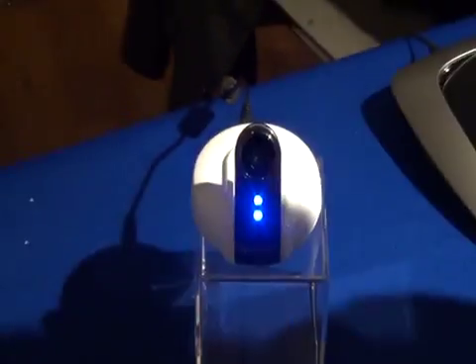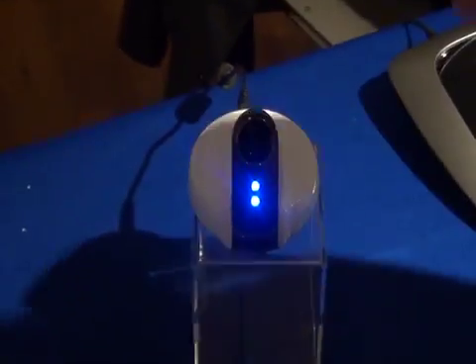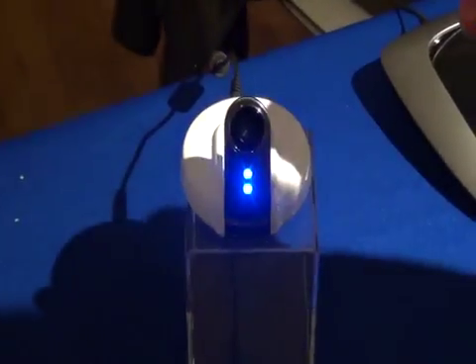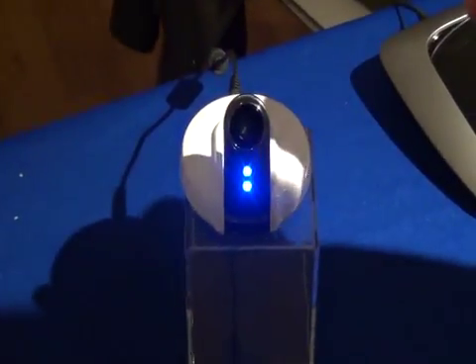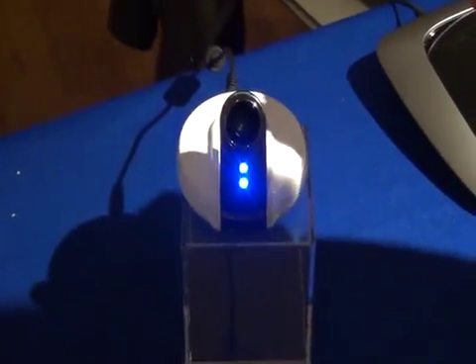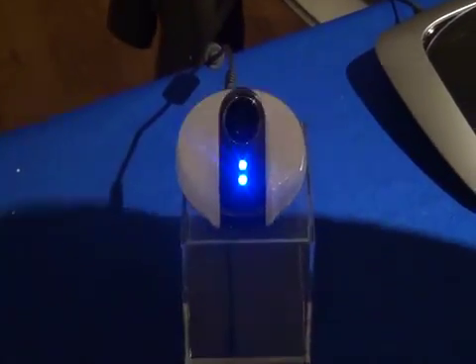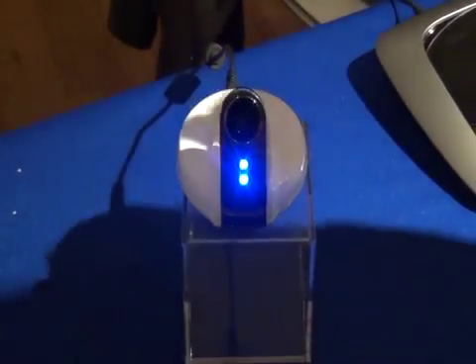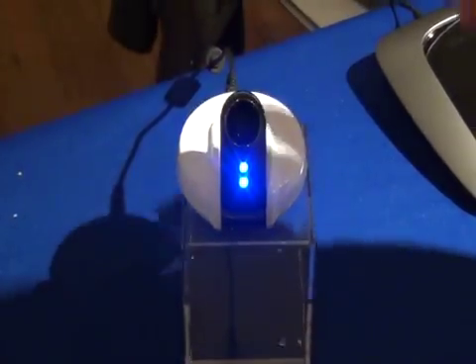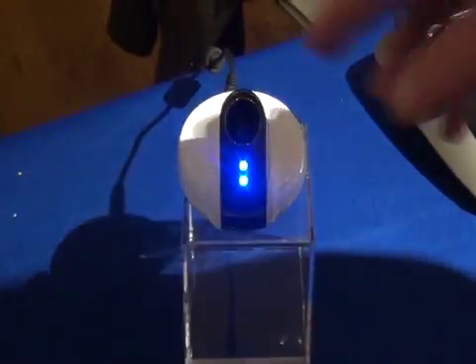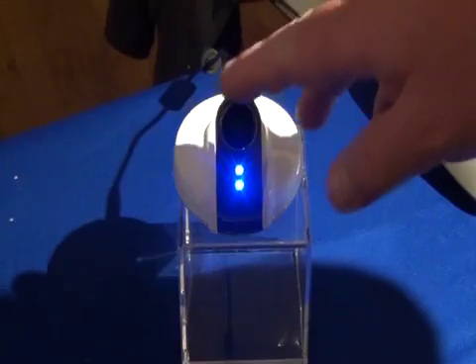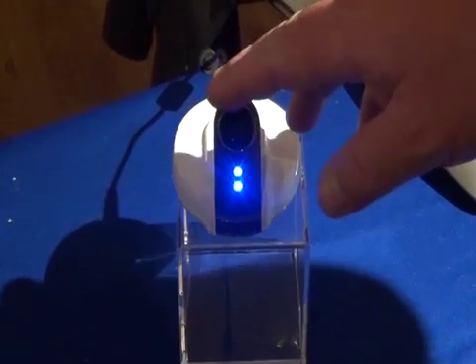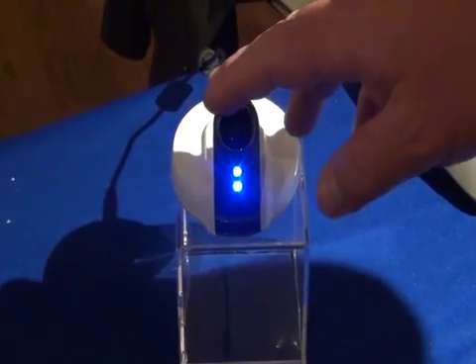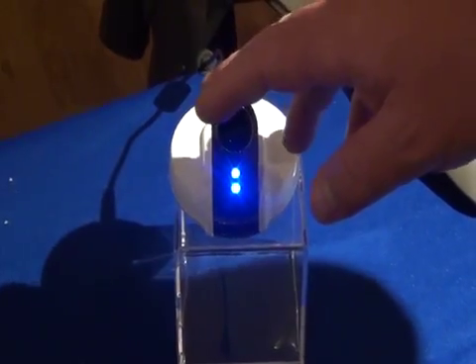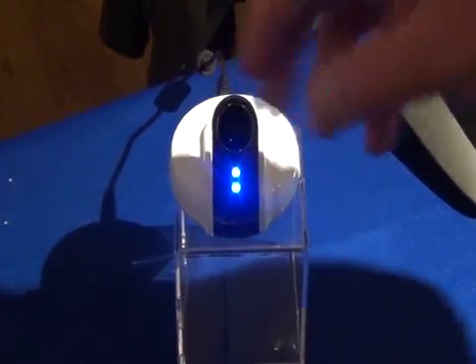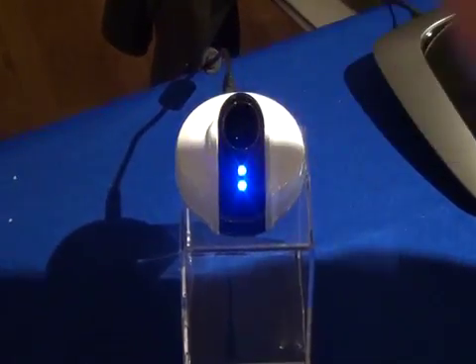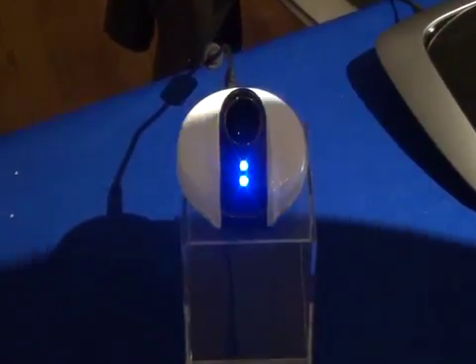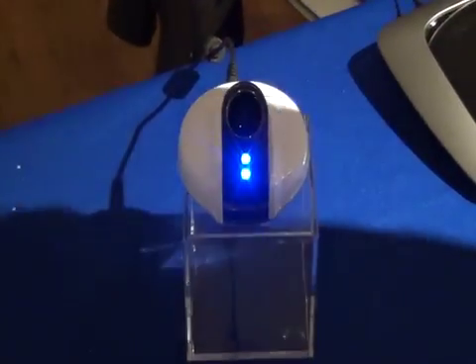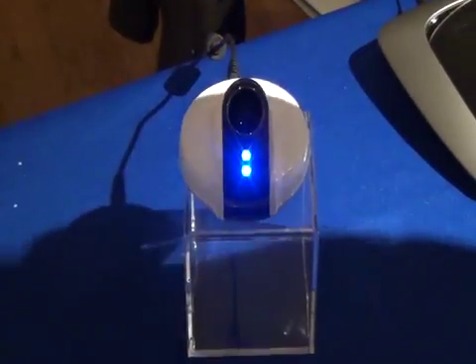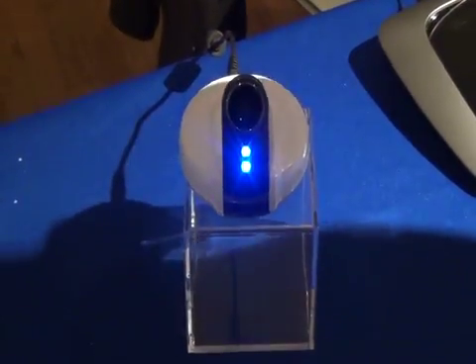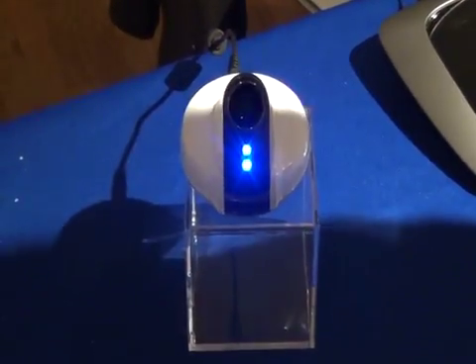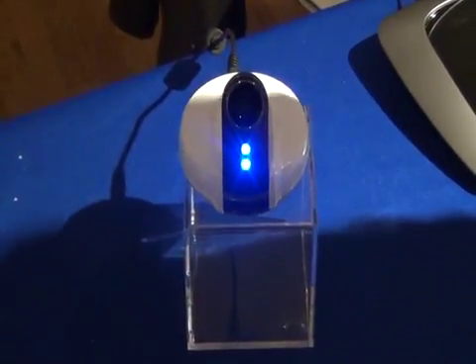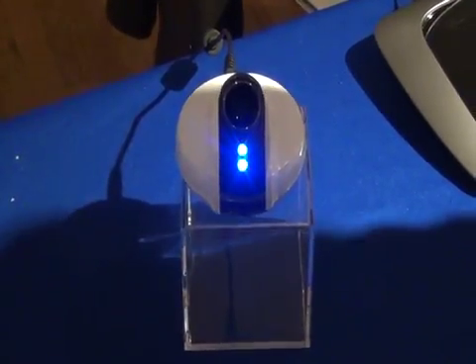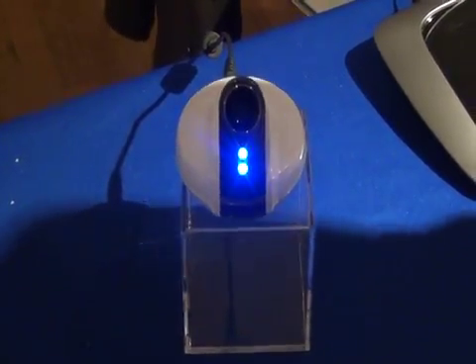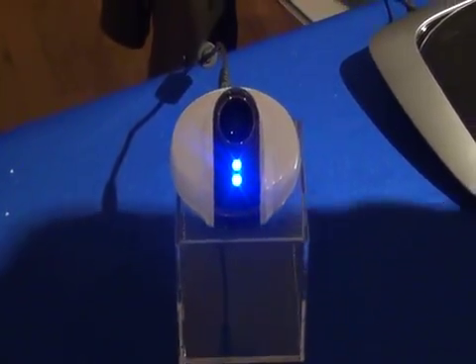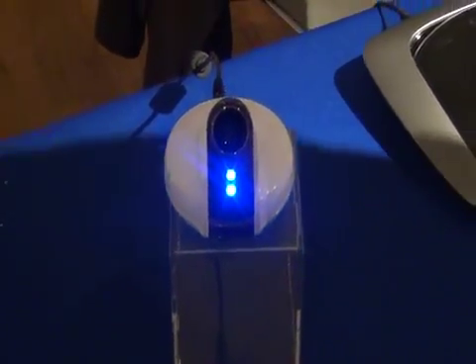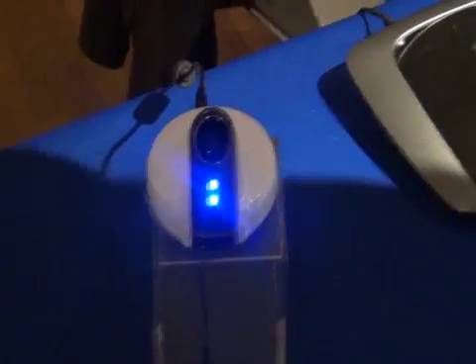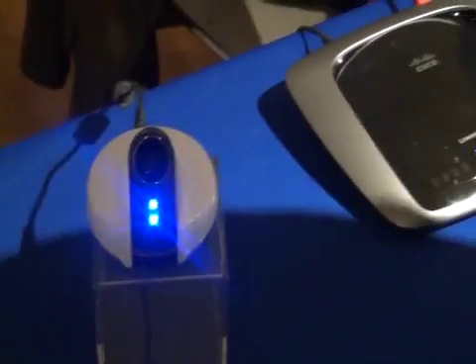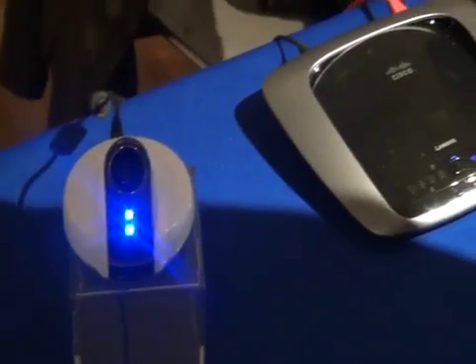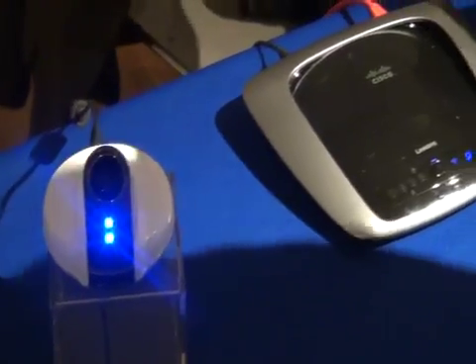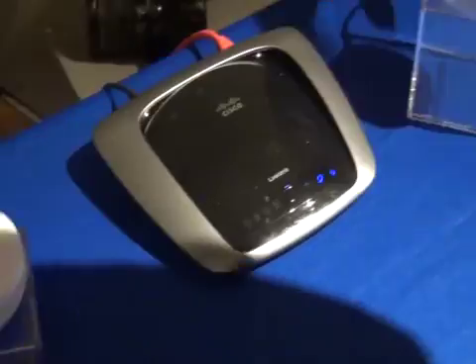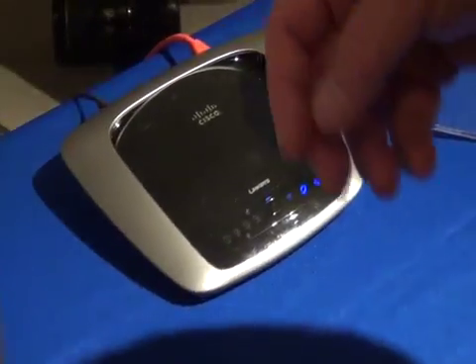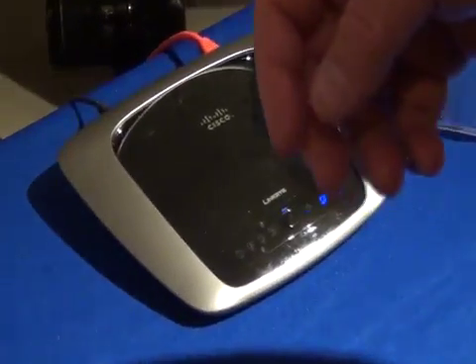You can monitor live video at any time from your smartphone or PC. We're going to have free apps available for all platforms including Android, iOS, and all the rest.